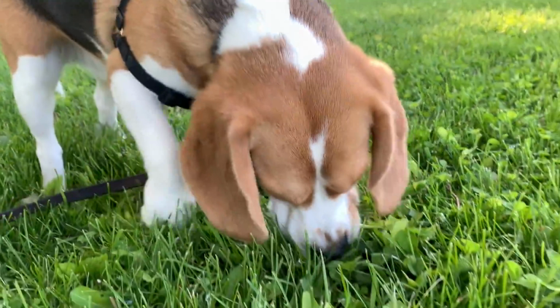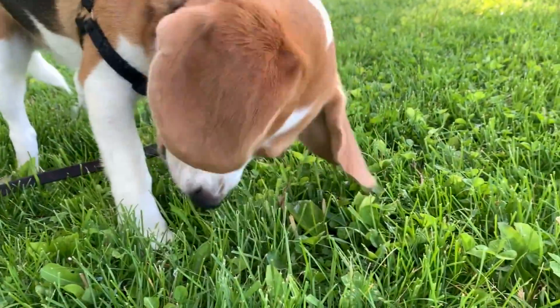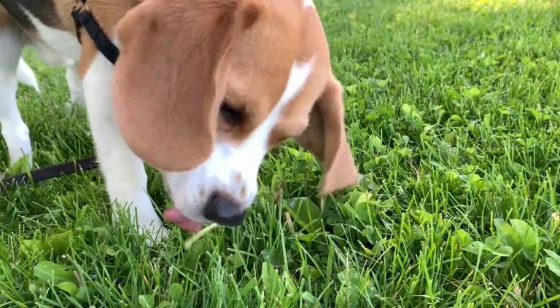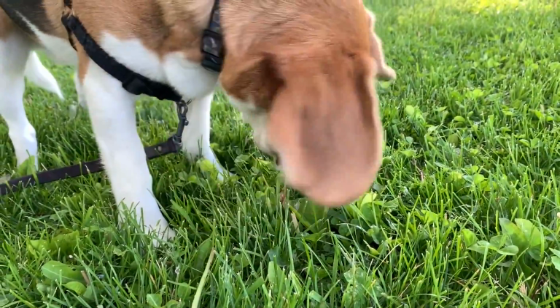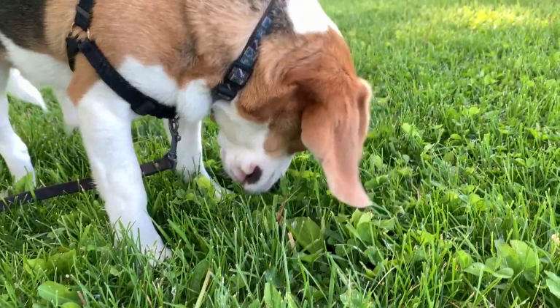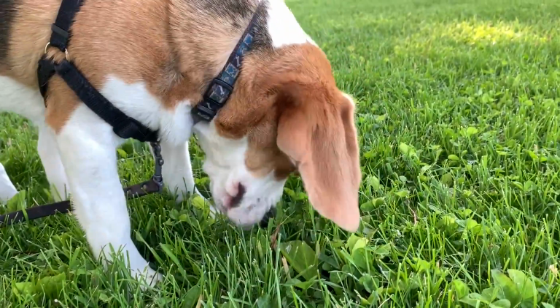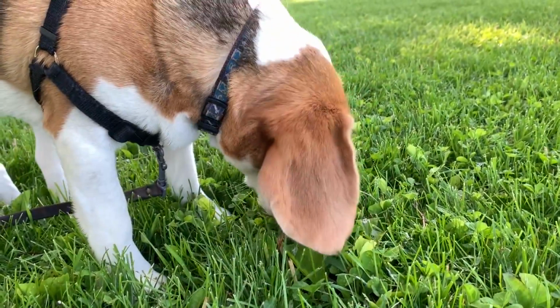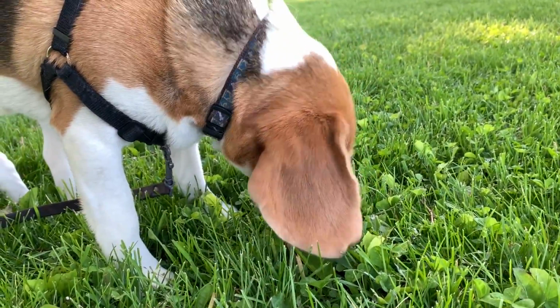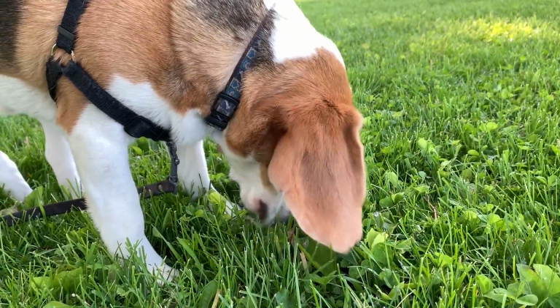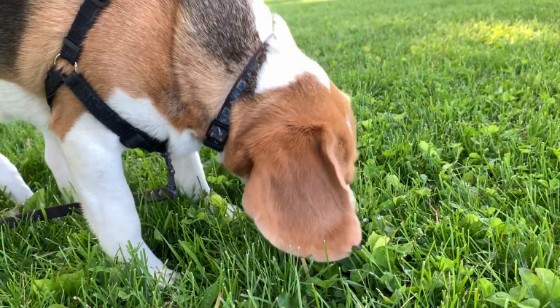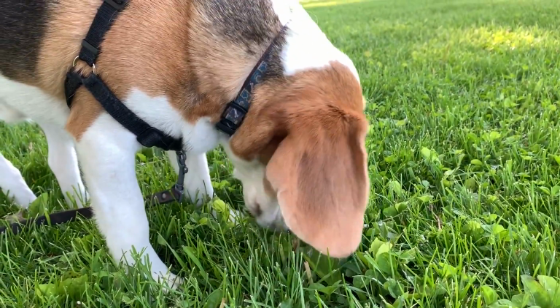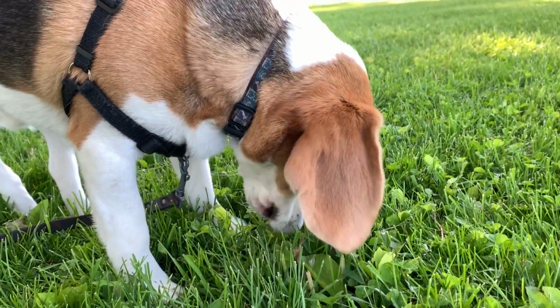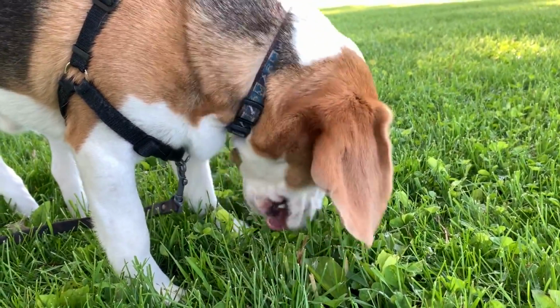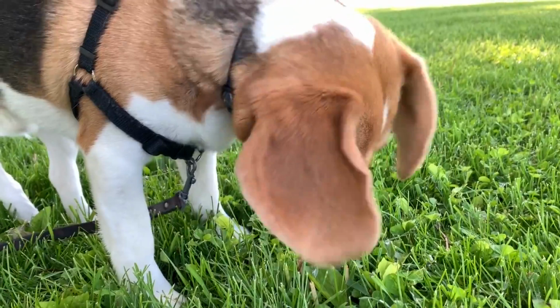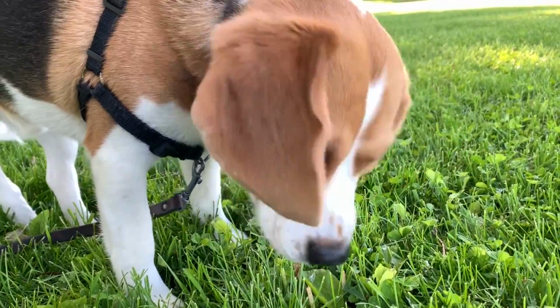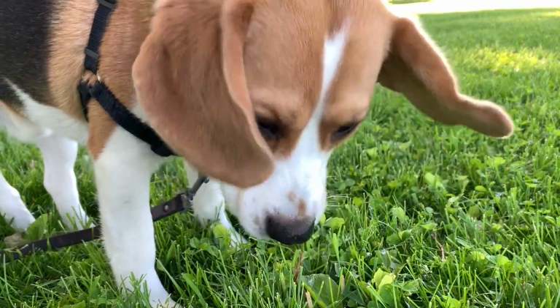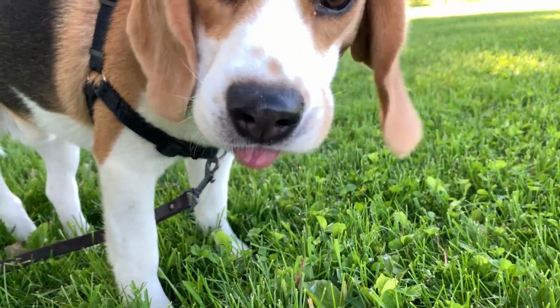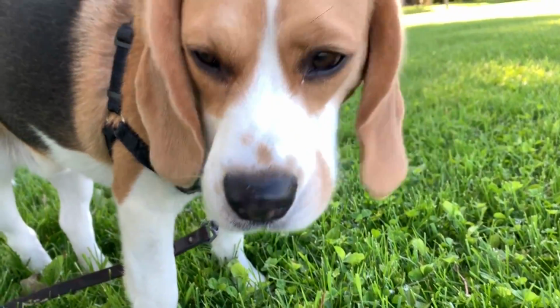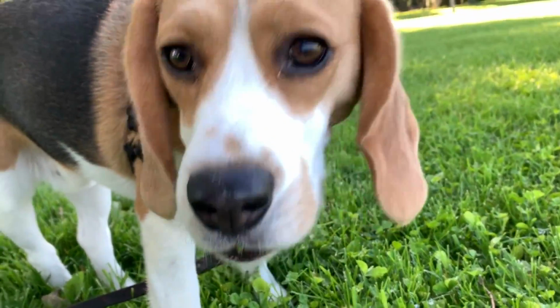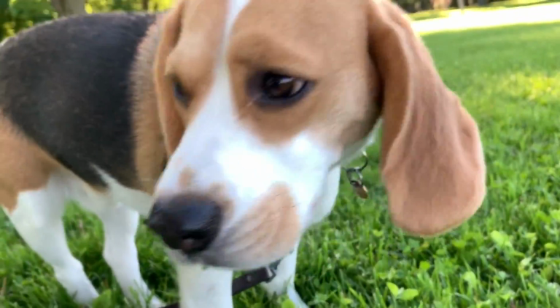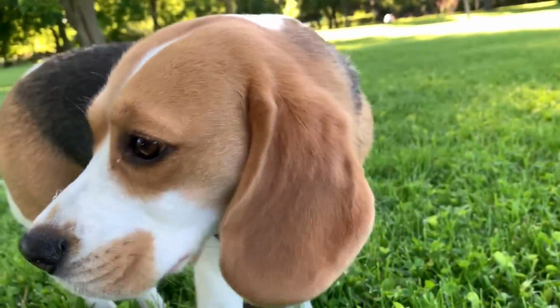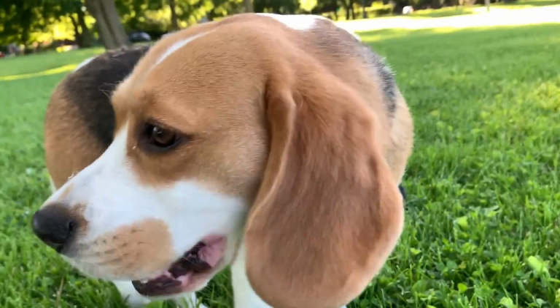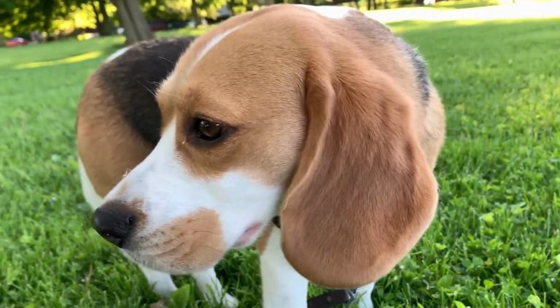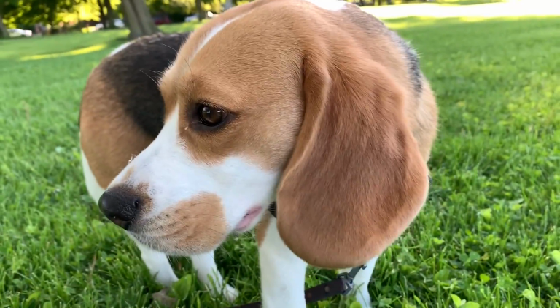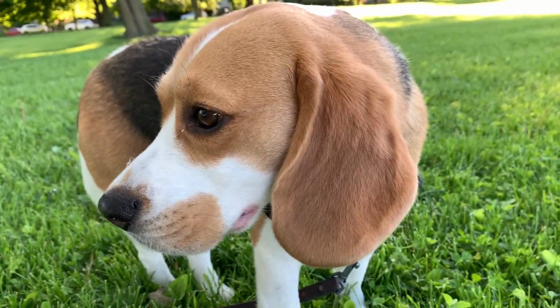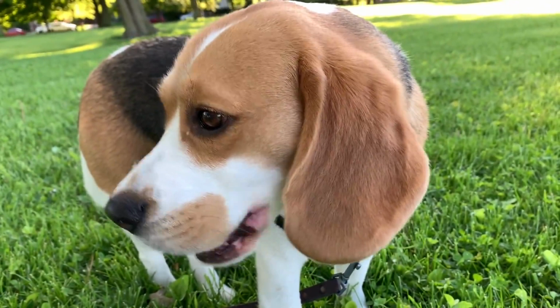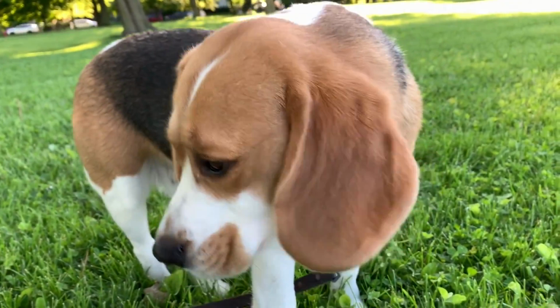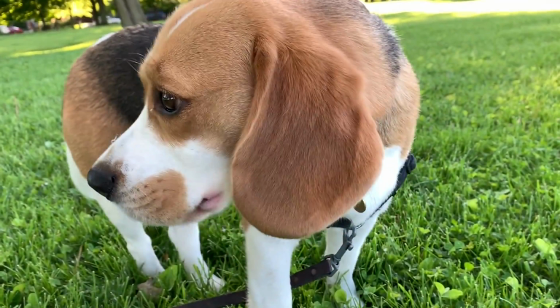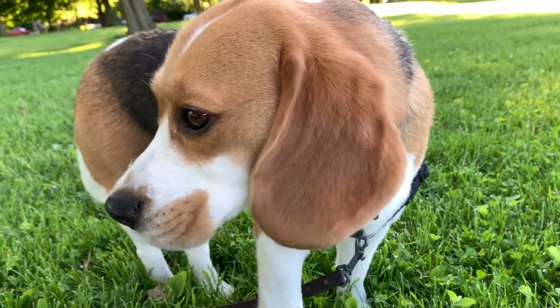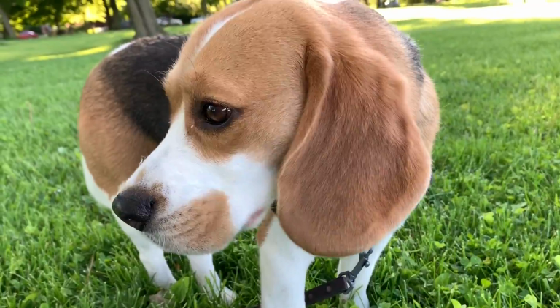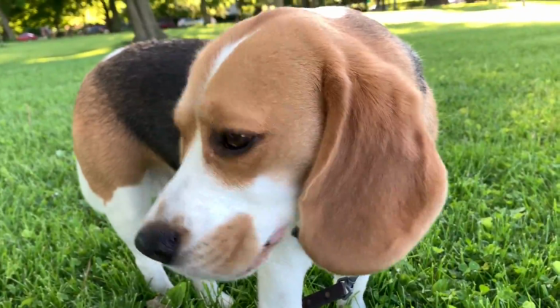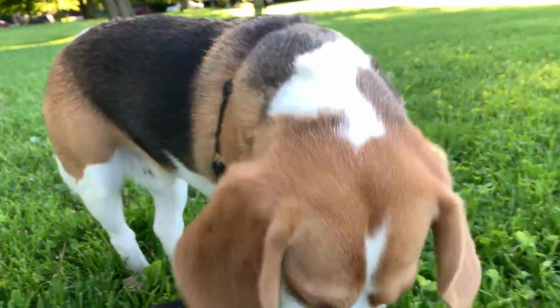For example, if you throw a ball, sometimes instead of looking where the ball went, he'll run in the direction where he thinks the ball went and then he'll just start sniffing to find it instead of looking to find it.